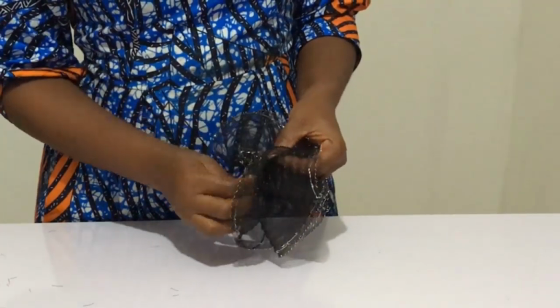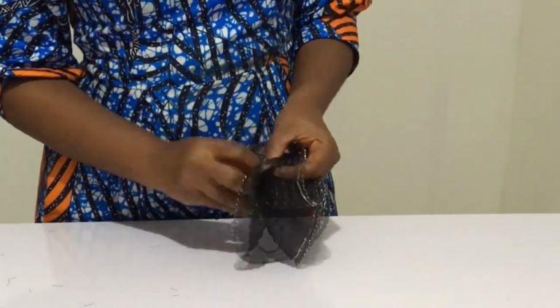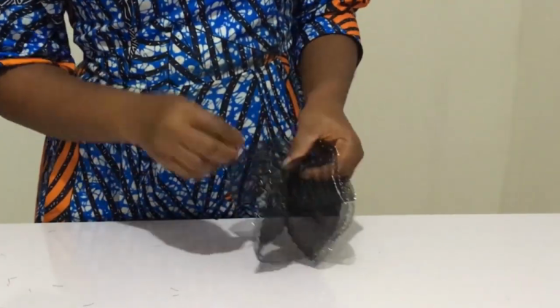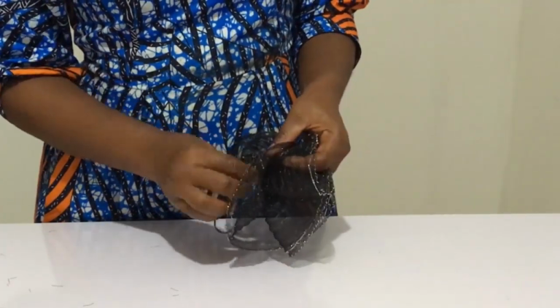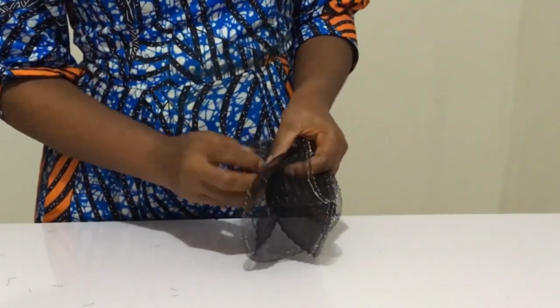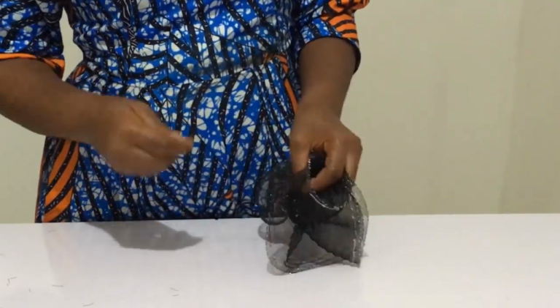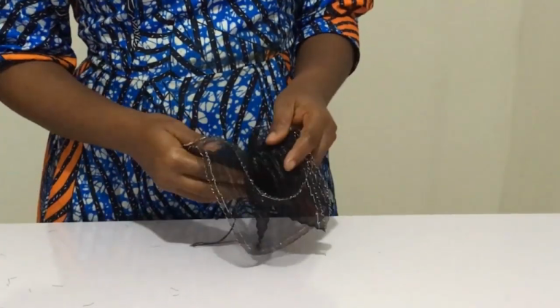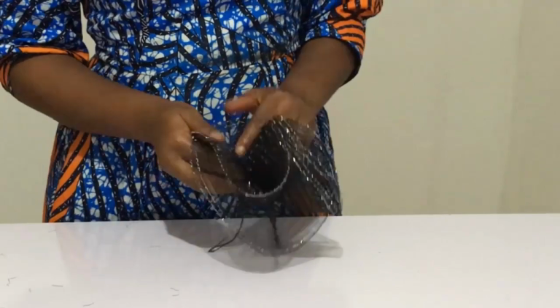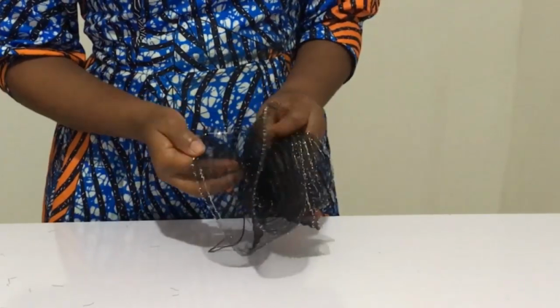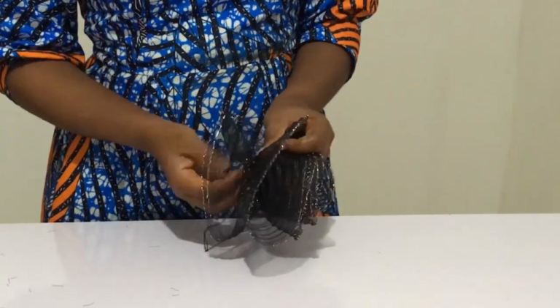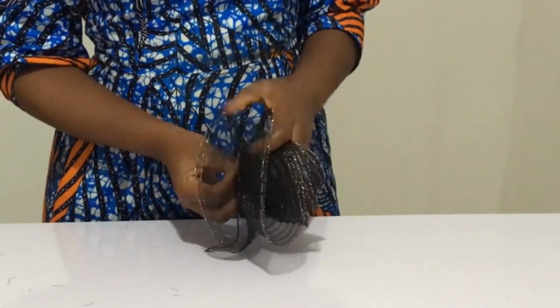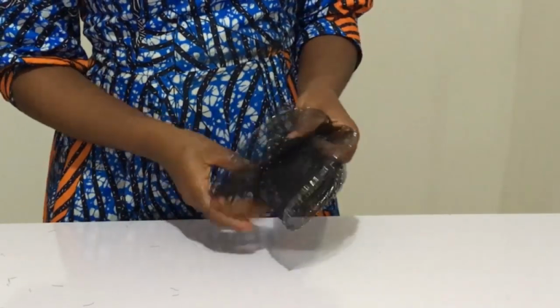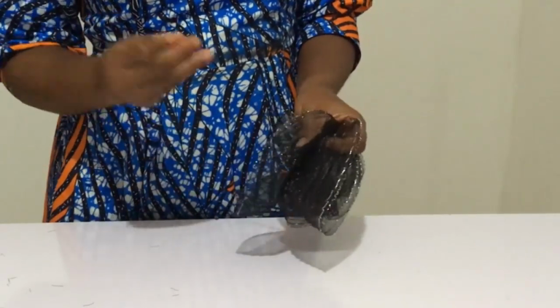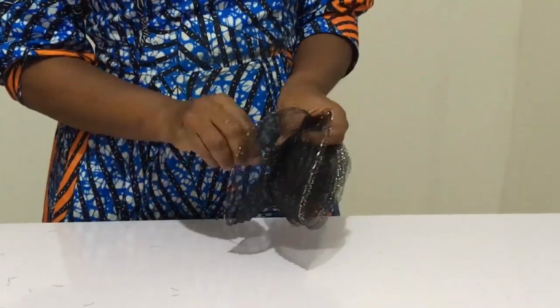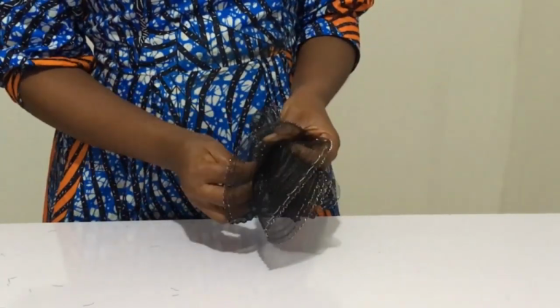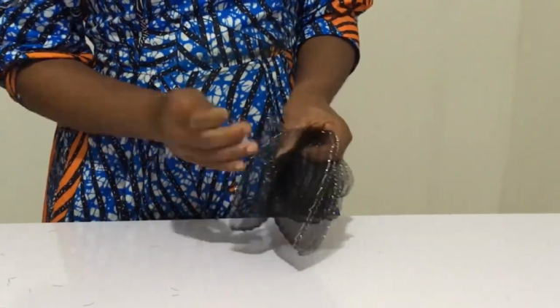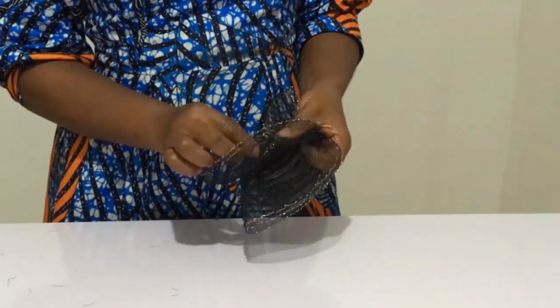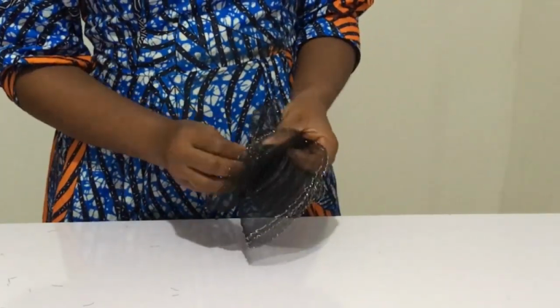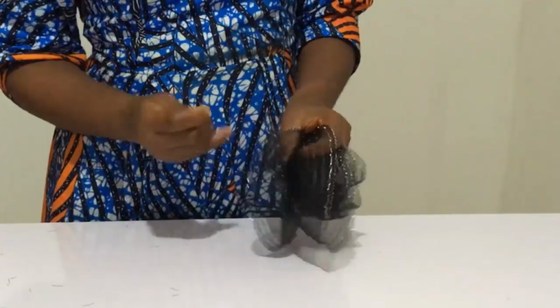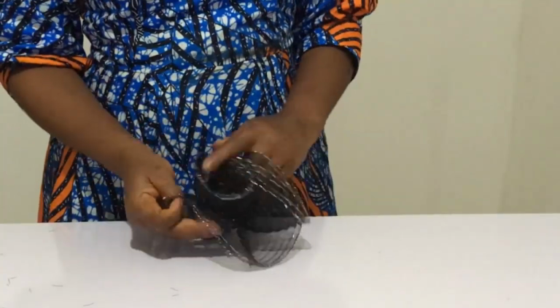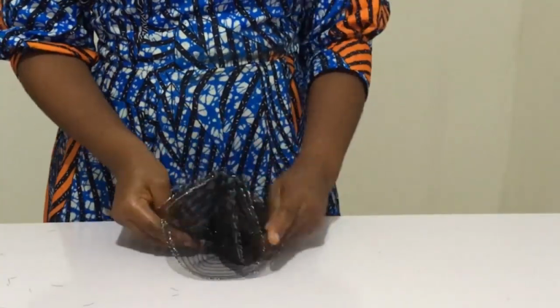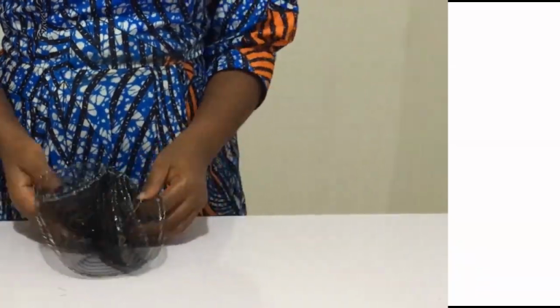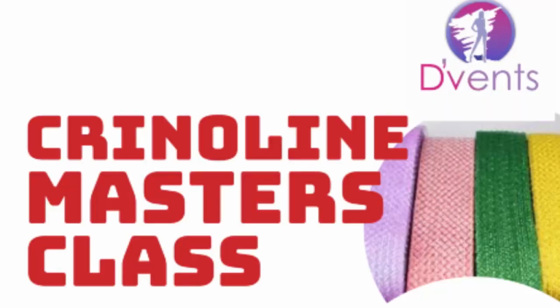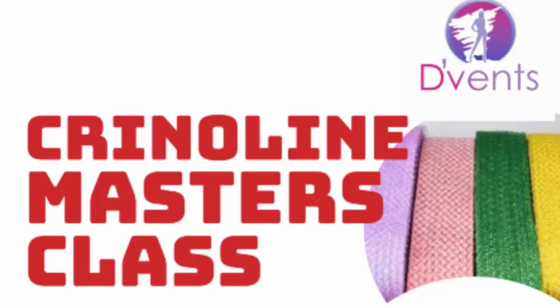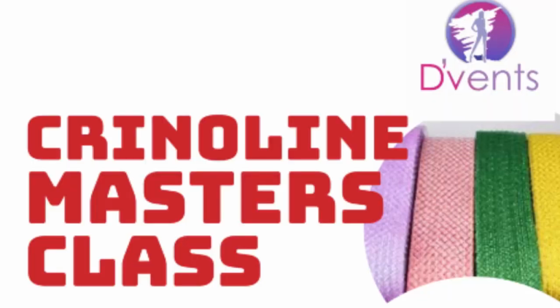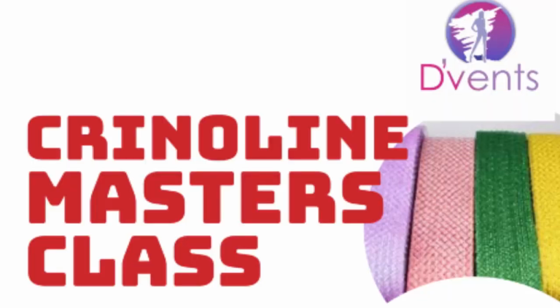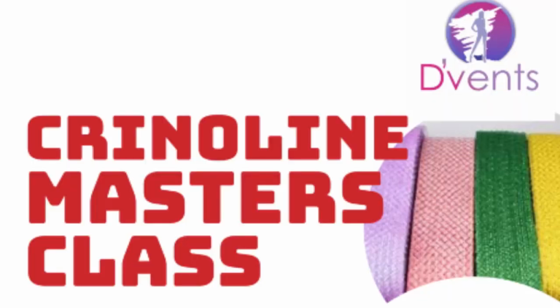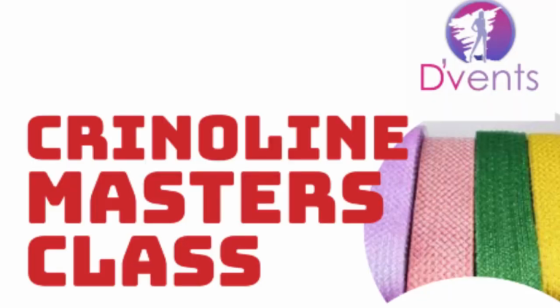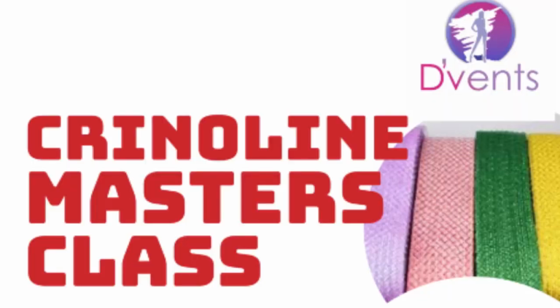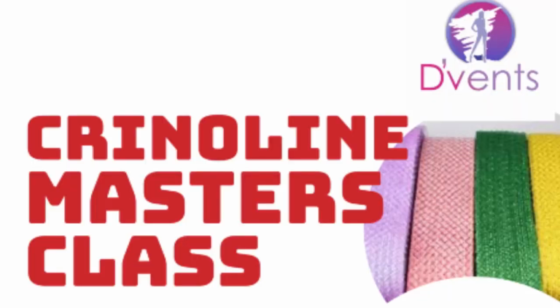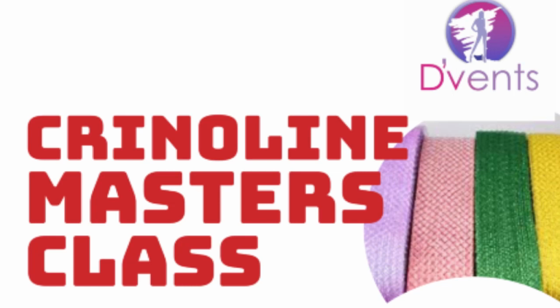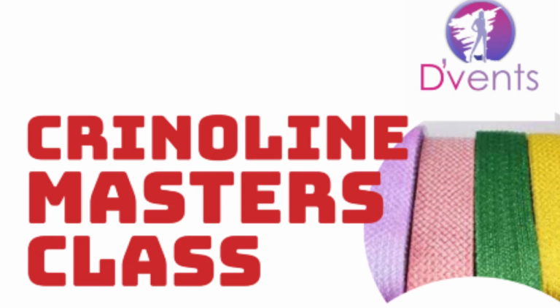Once that's done, you have your rose! You can use it on a hat wire fascinator, on a top, on a hat. Do you want to see what I used it for? Let me know in the comment section below. And if you want to know more about crinoline and how to work with it, there's more to explore.